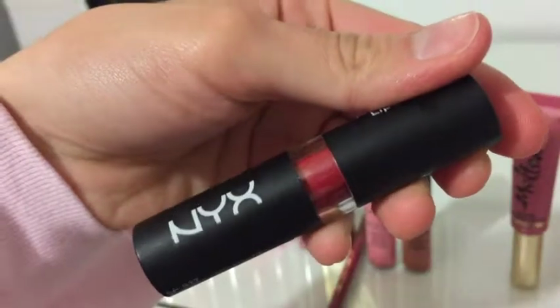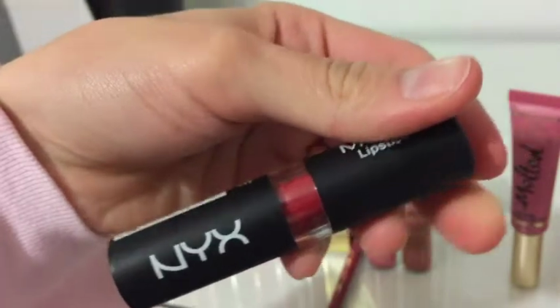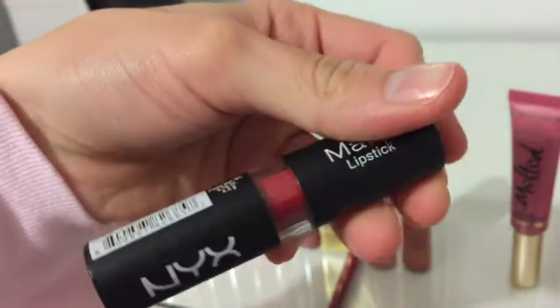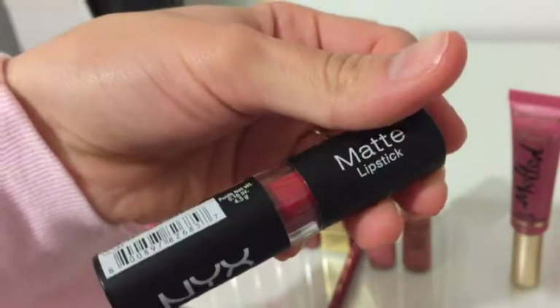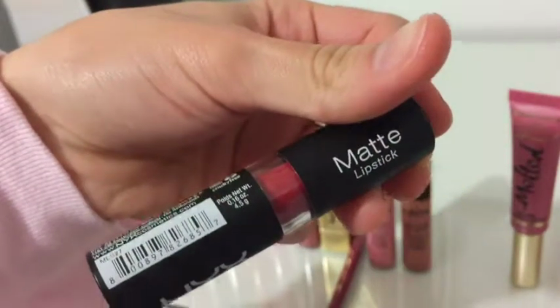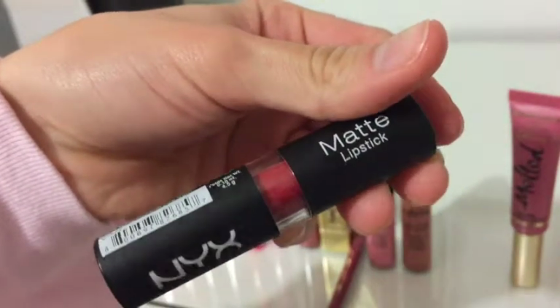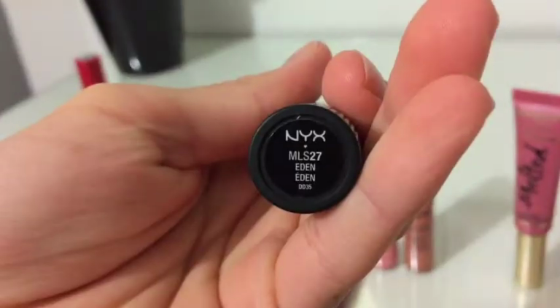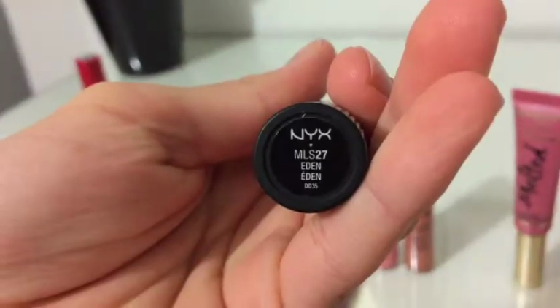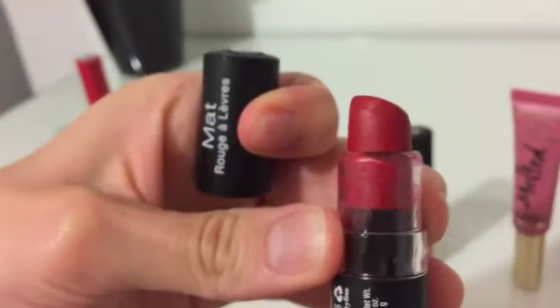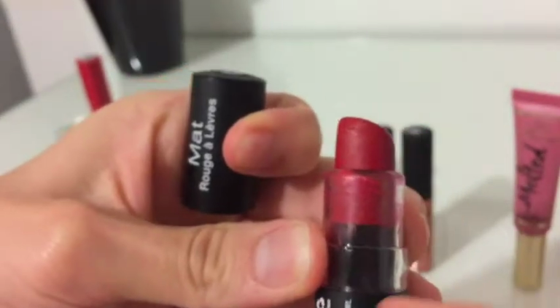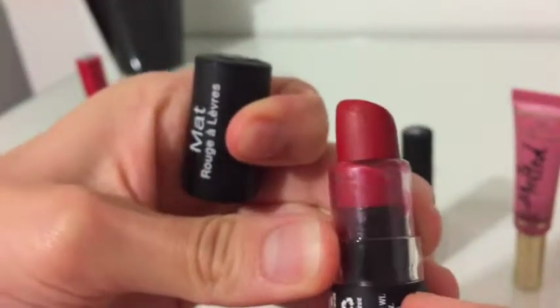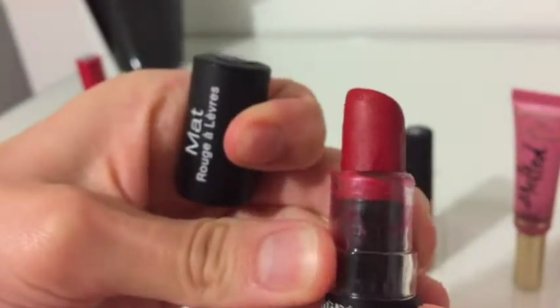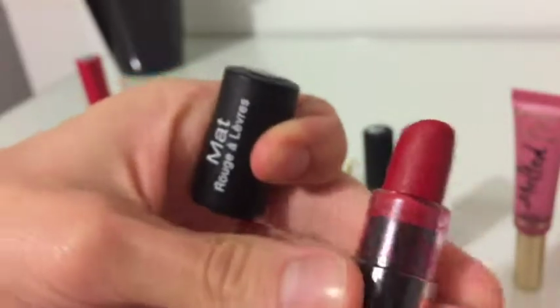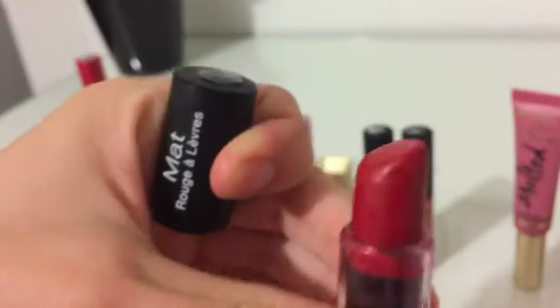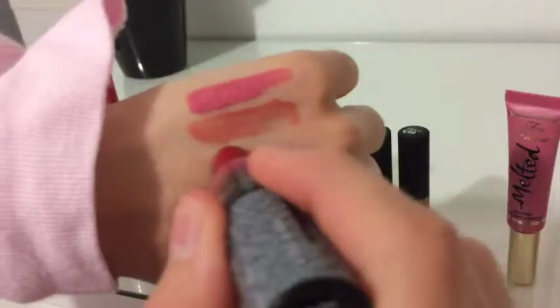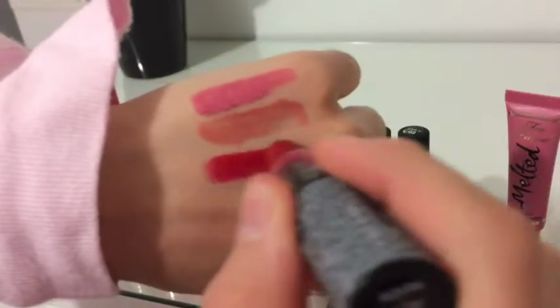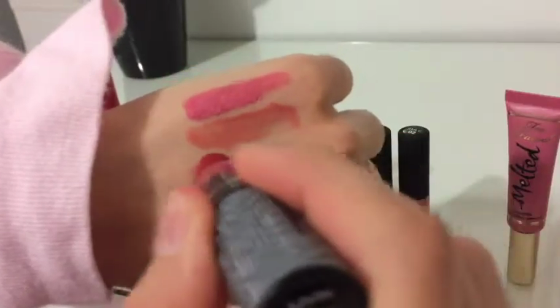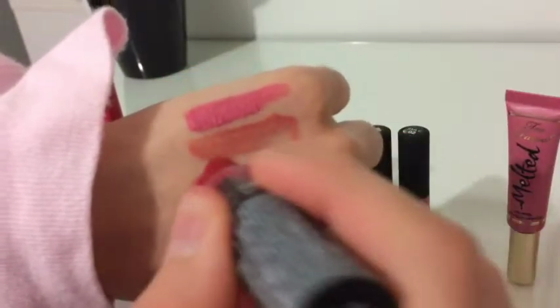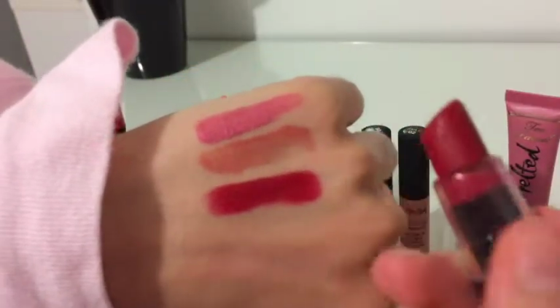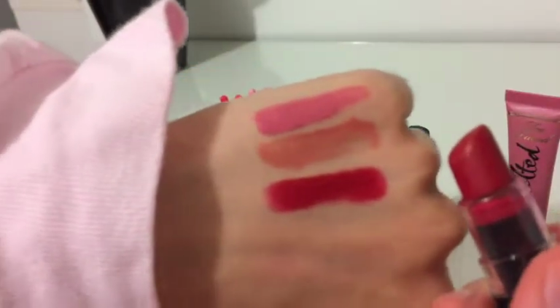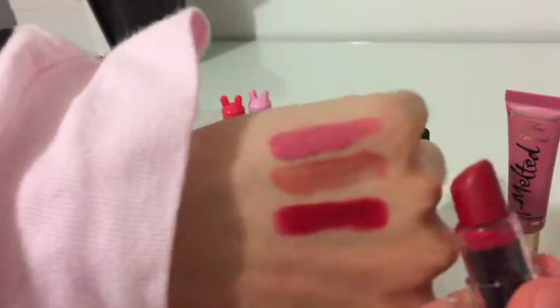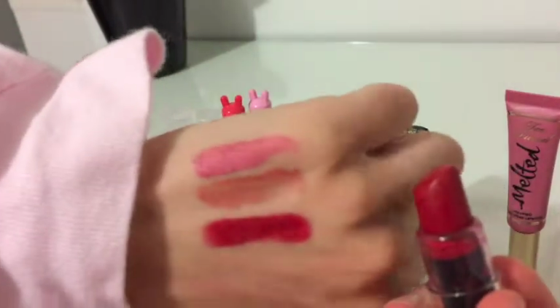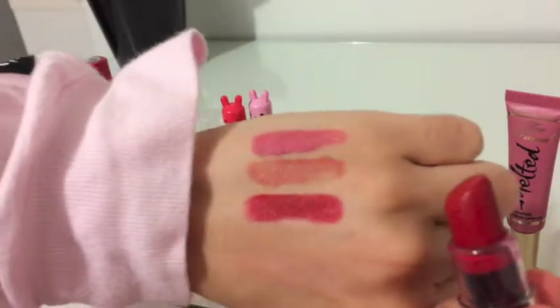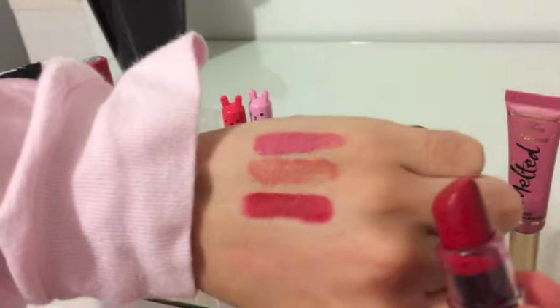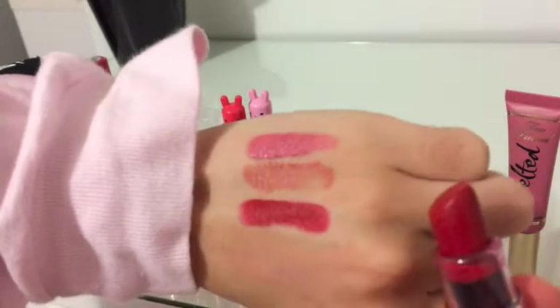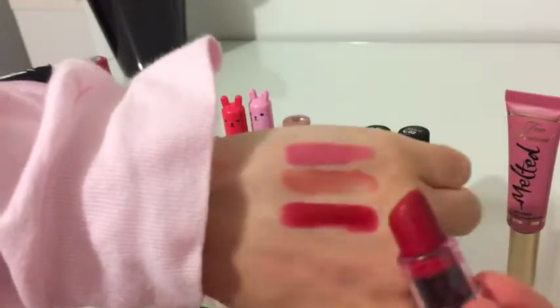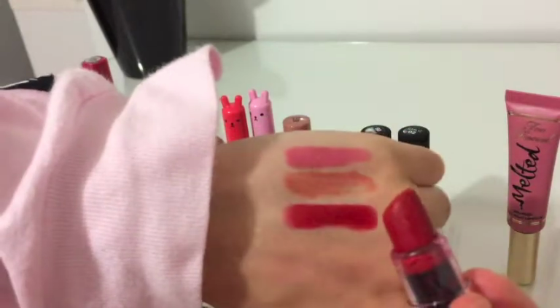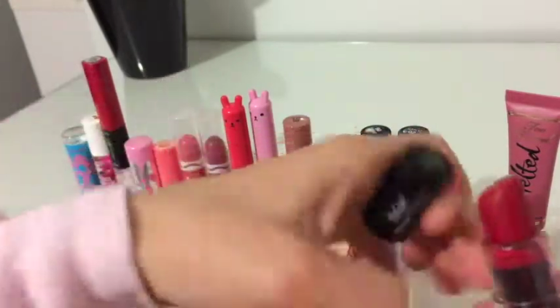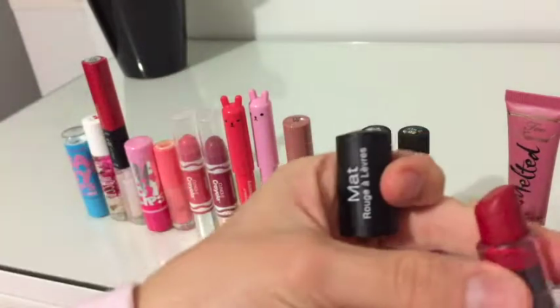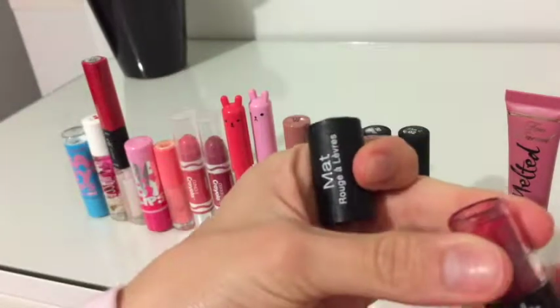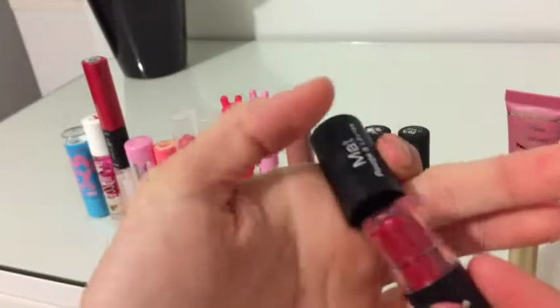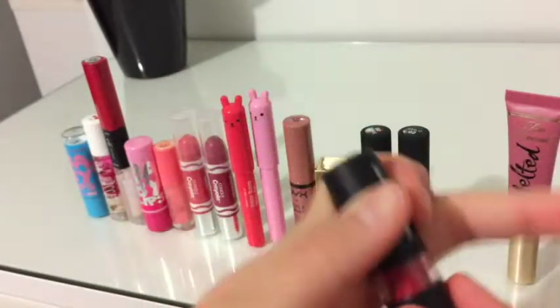Next, I've got the NYX Matte Lipstick in the shade Eden. There's nothing really special about this, except that it has a really nice blue-toned red color. The only thing is that I'm thinking of getting a new red lipstick, because I don't wear bullet lipsticks anymore.